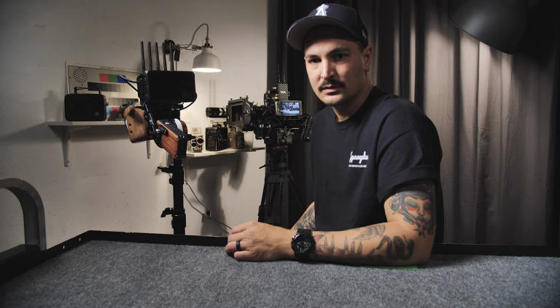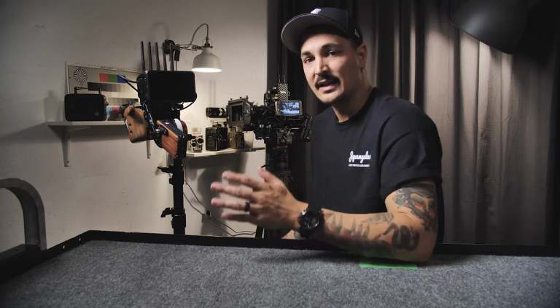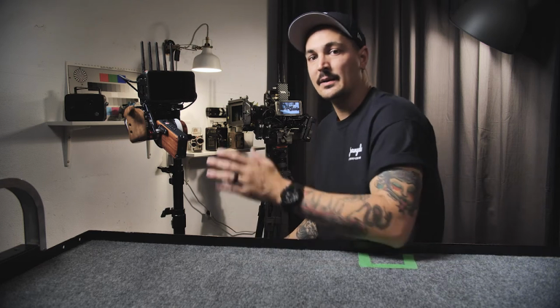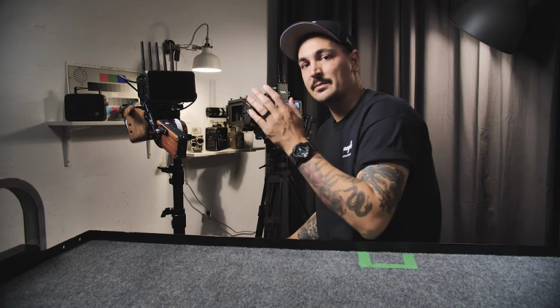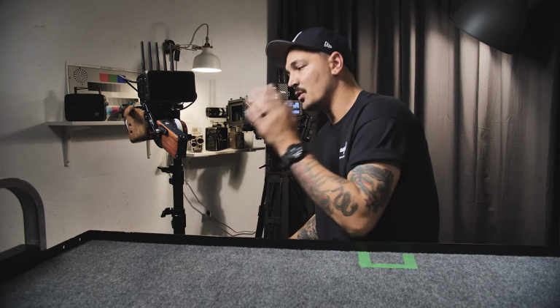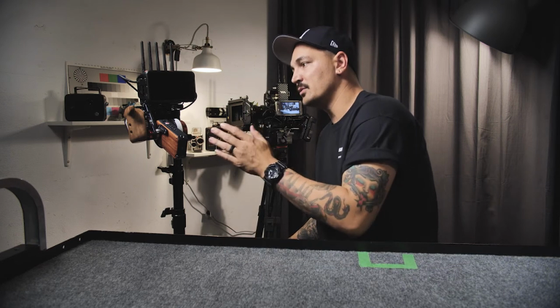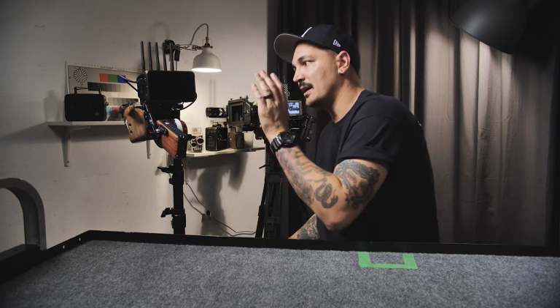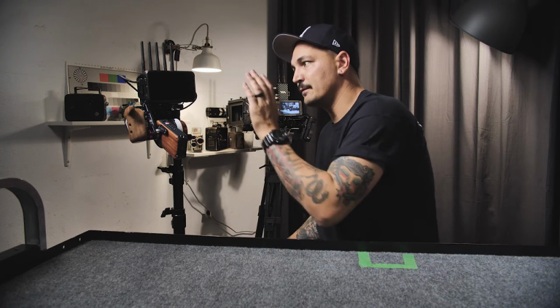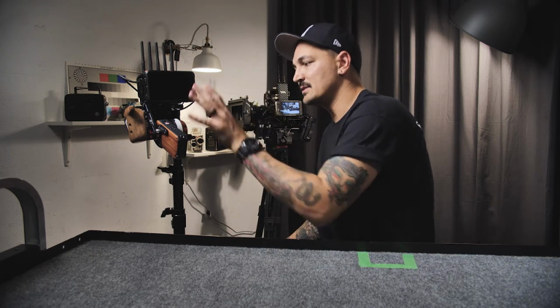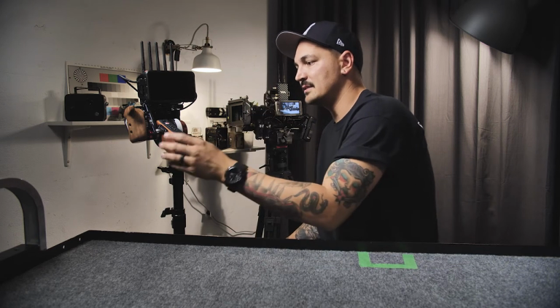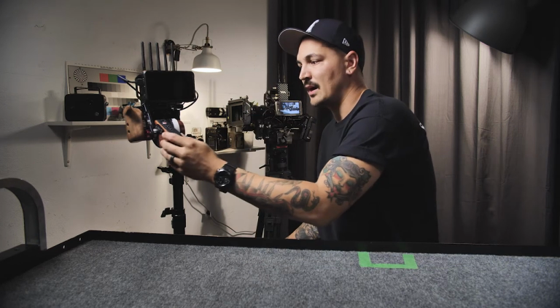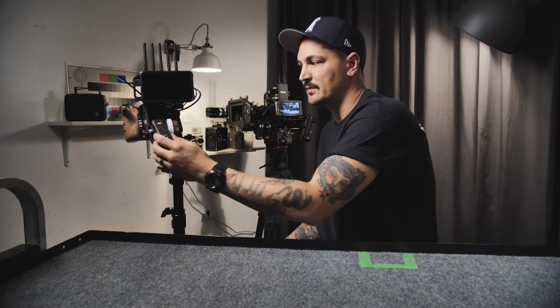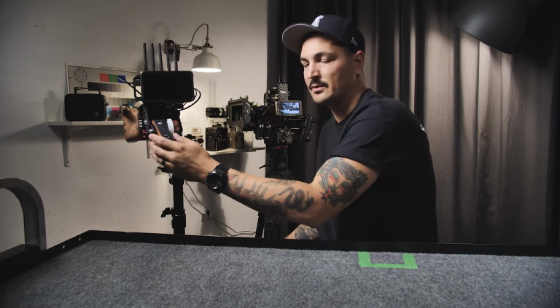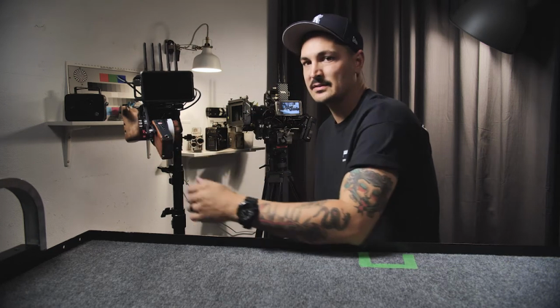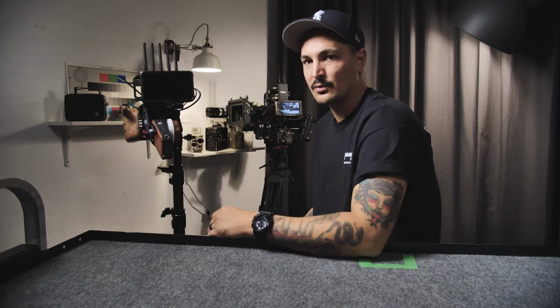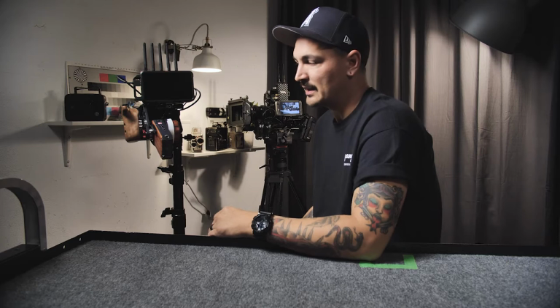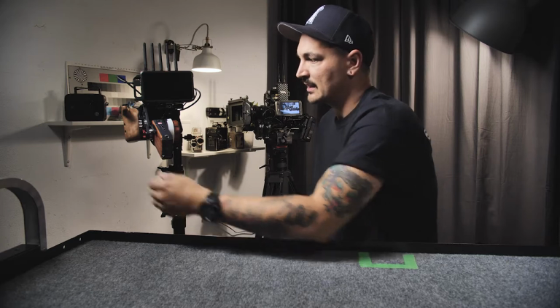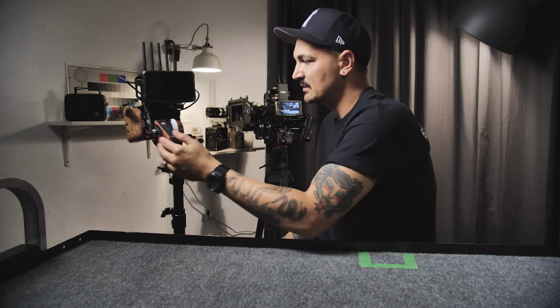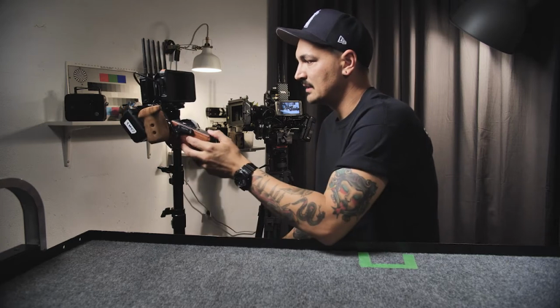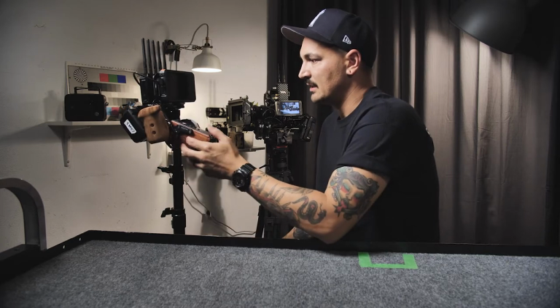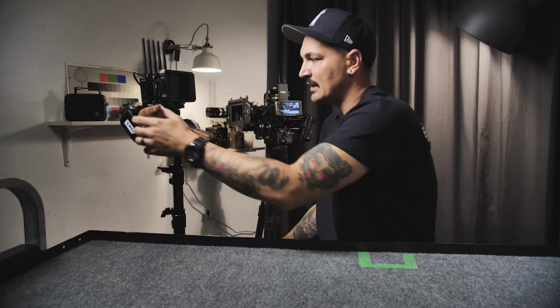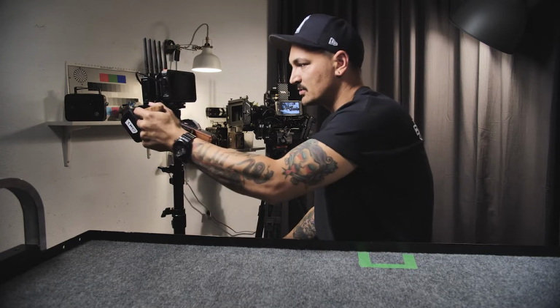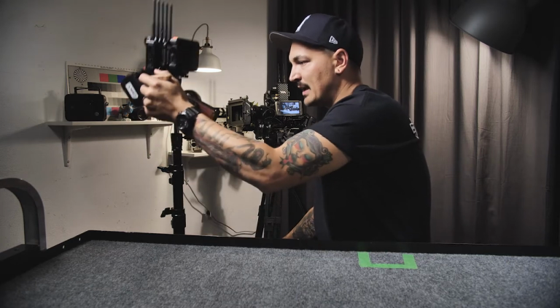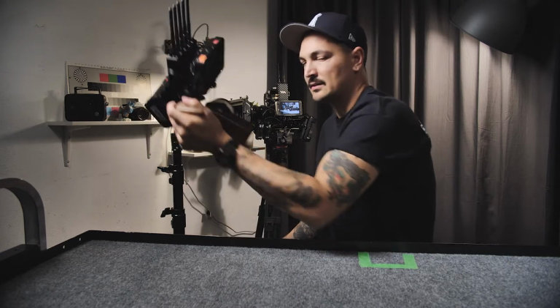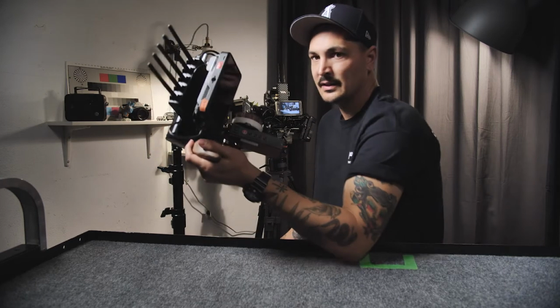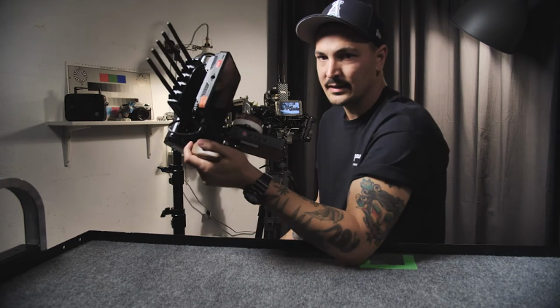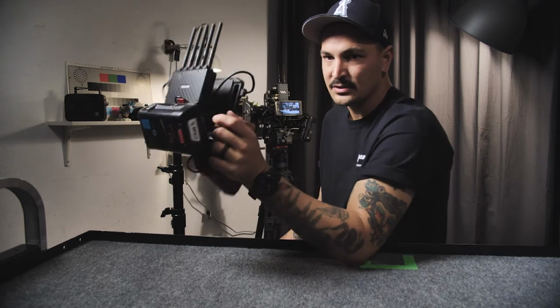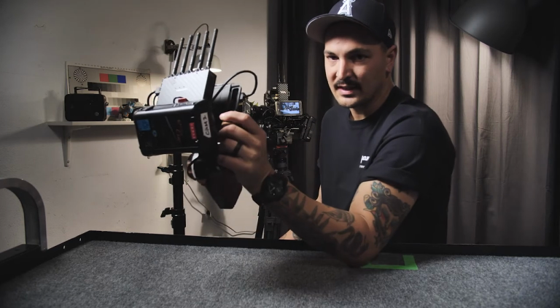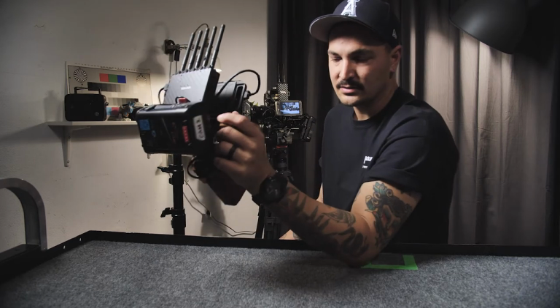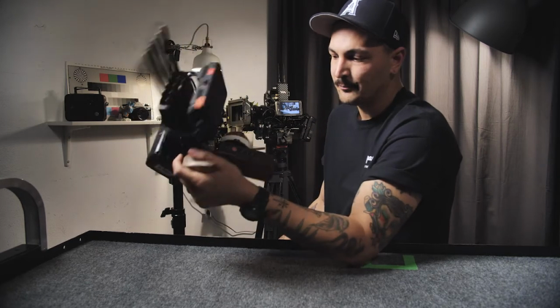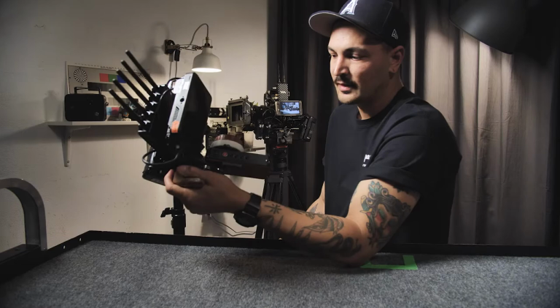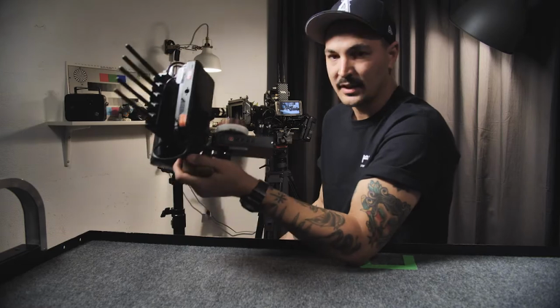Today I am going to be showing you my first AC wireless follow-focus rig that I built, that can also go handheld in just a second. Check it out.